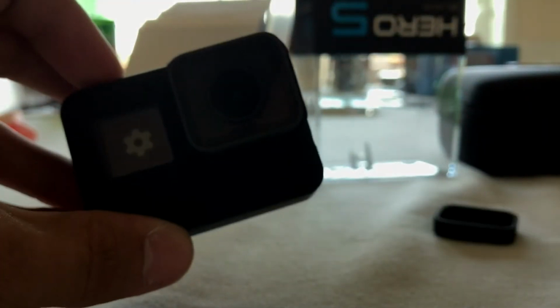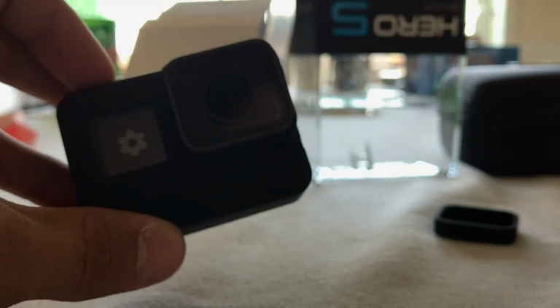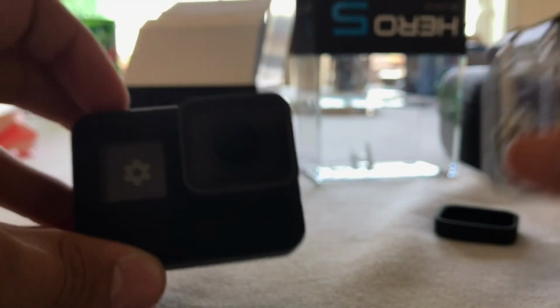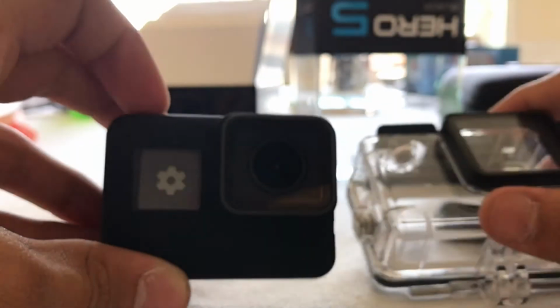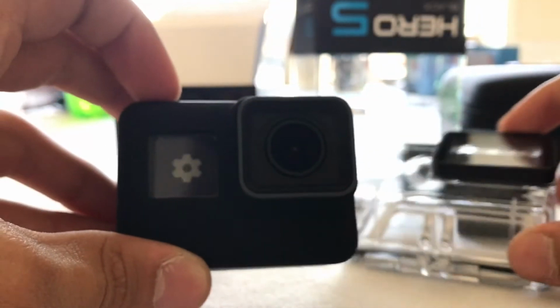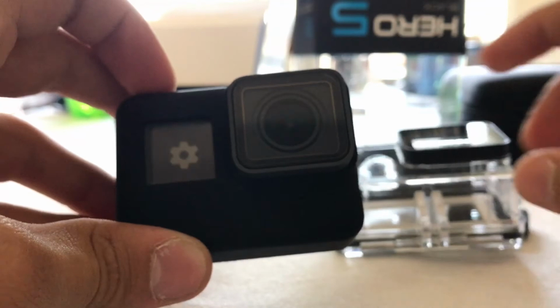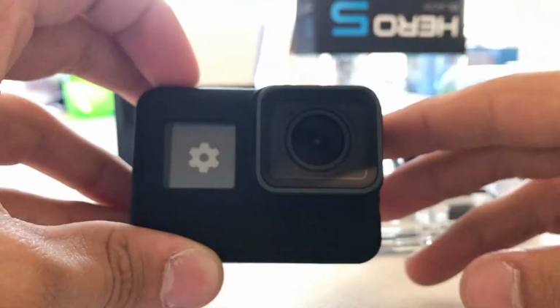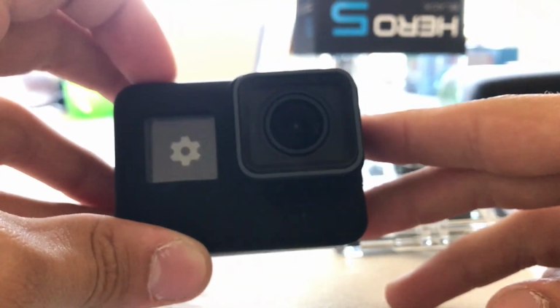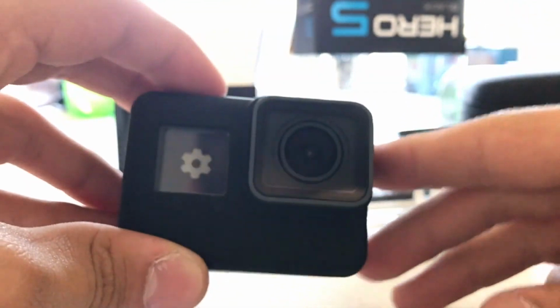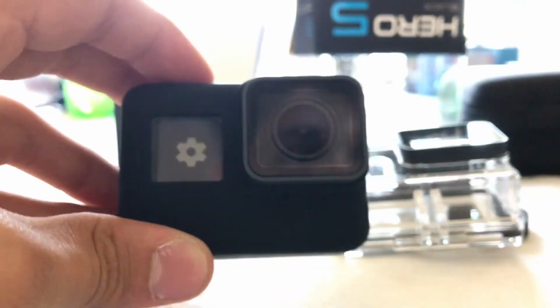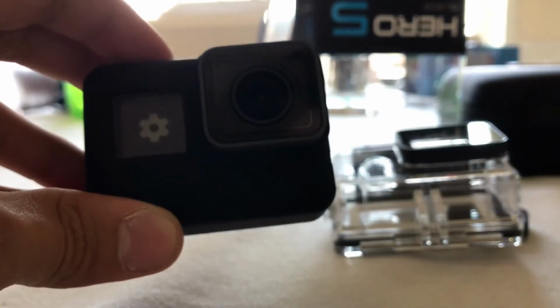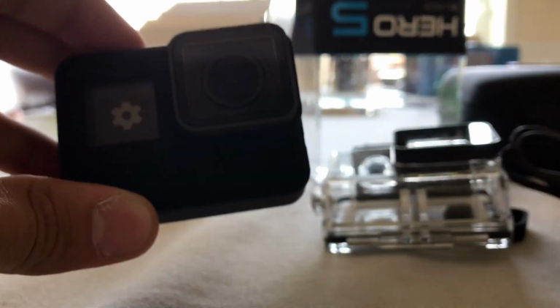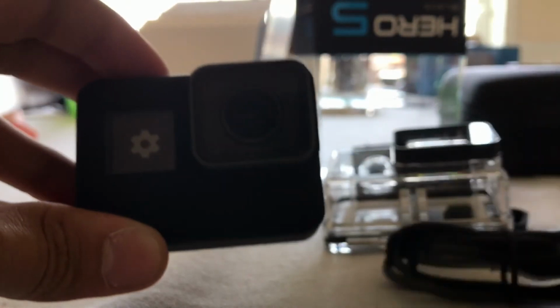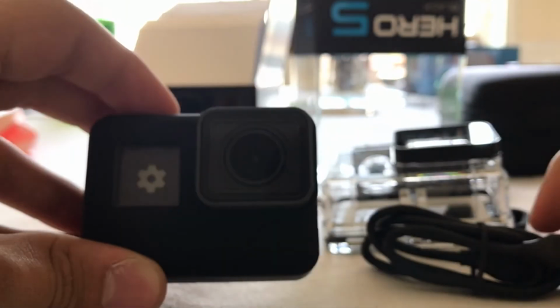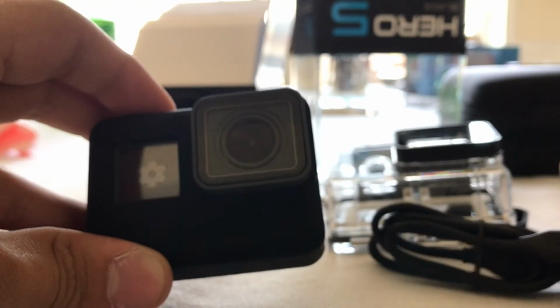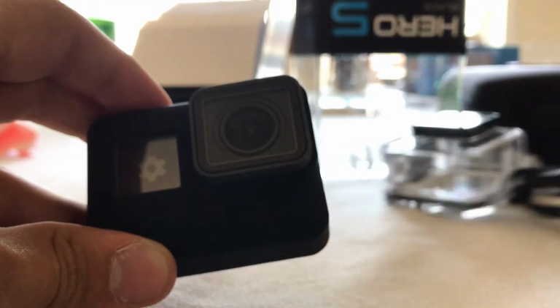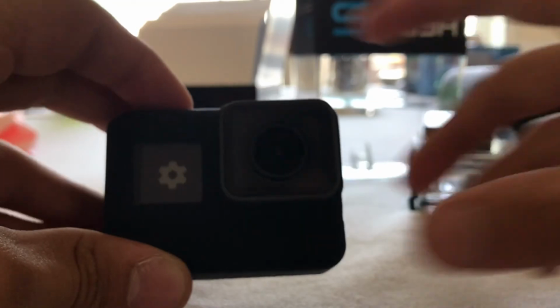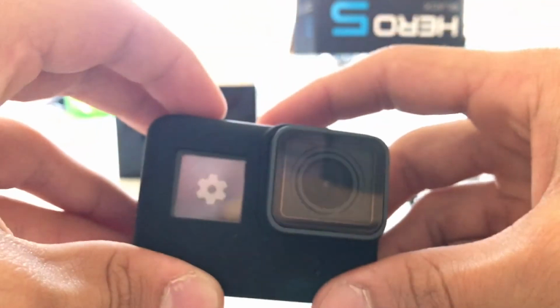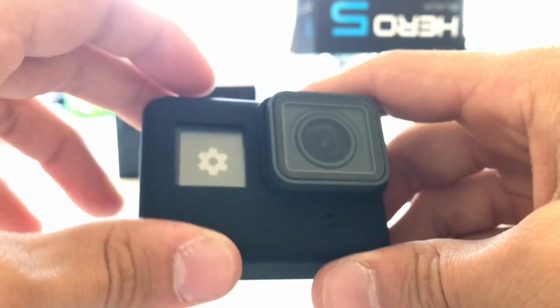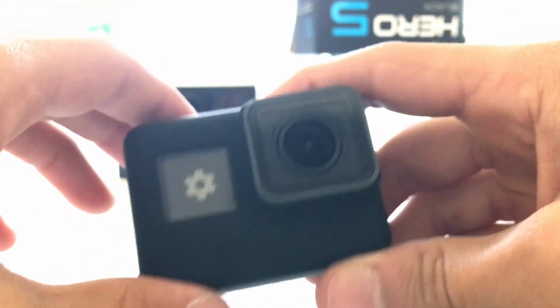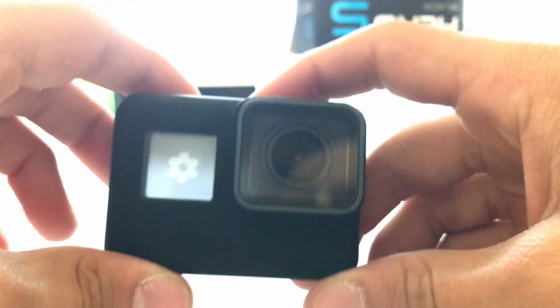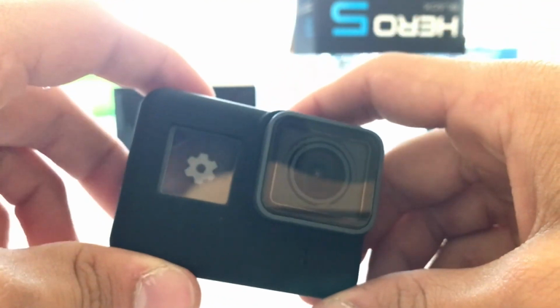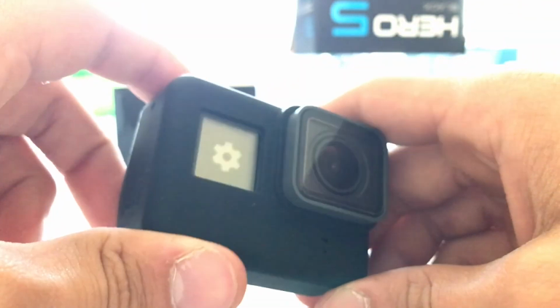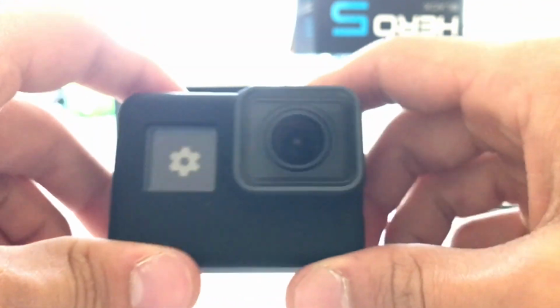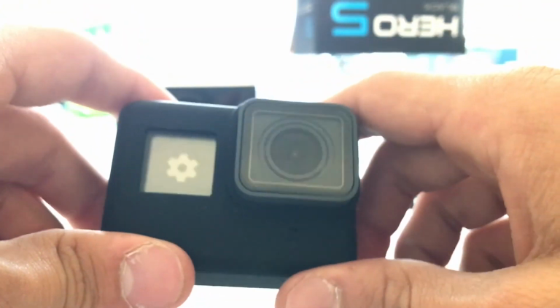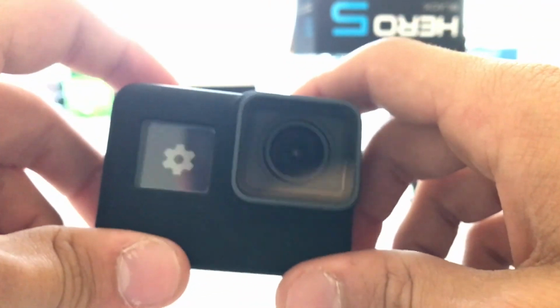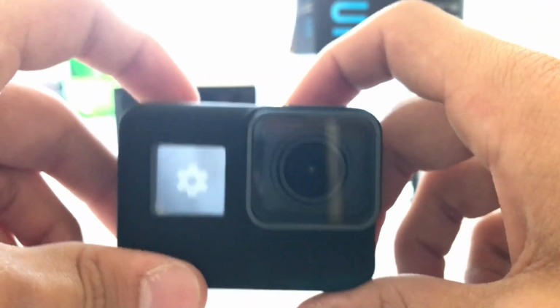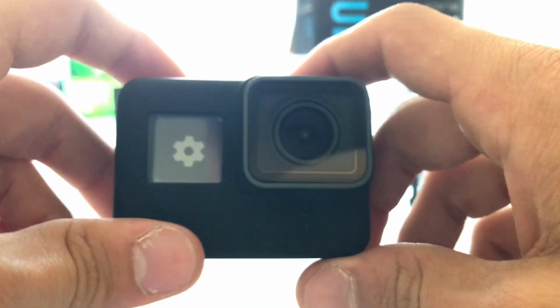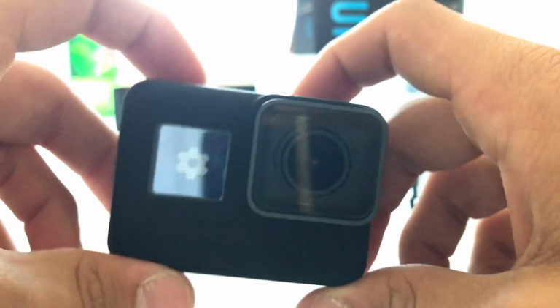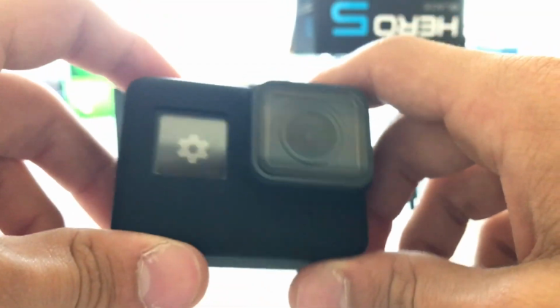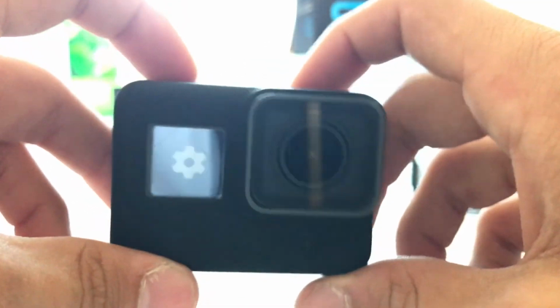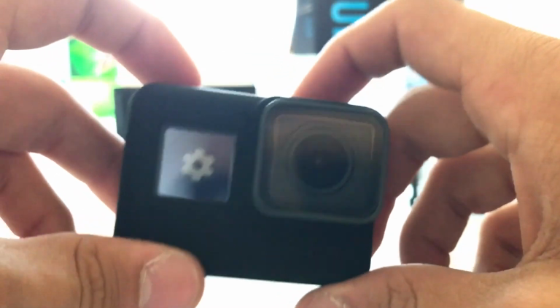There's a lot of different things that come in this bundle, and it's like $460 I think, so not a bad deal for a little portable camera that records in high quality. Thank you for watching — go like and subscribe, and have a great day.